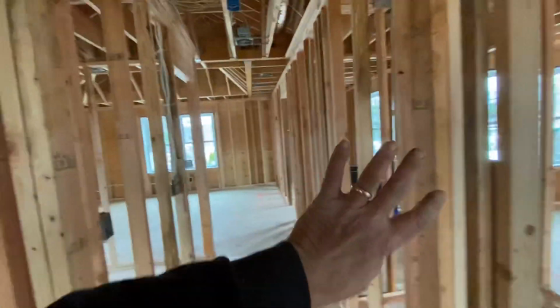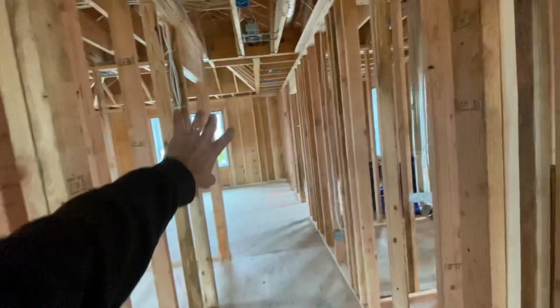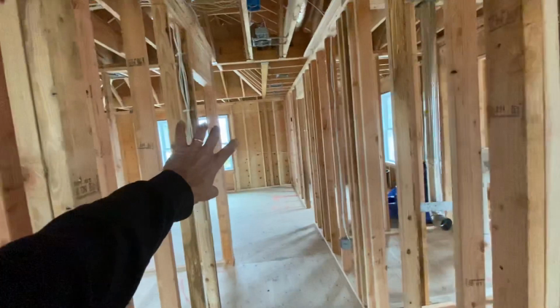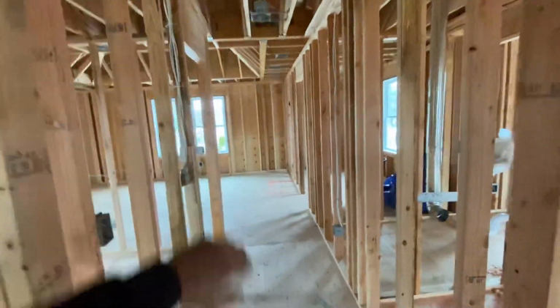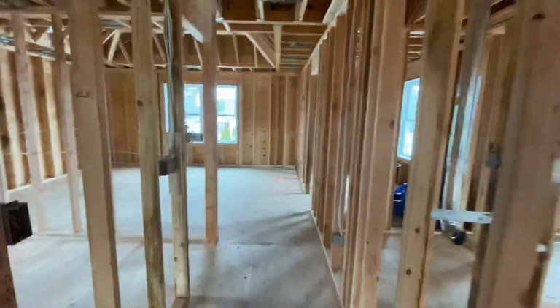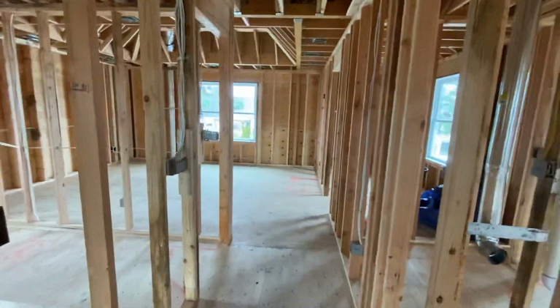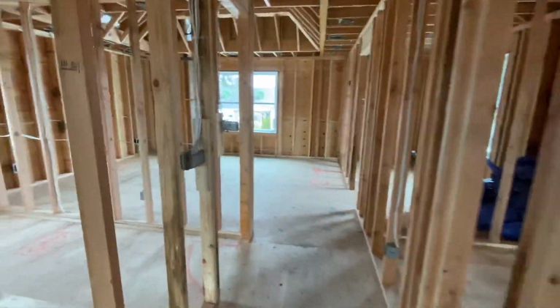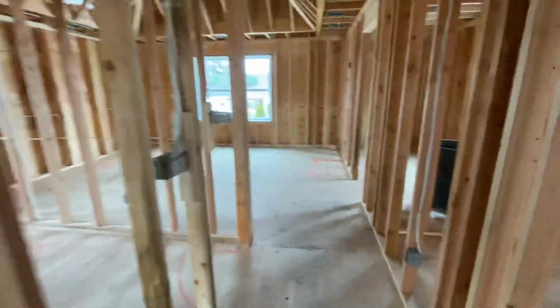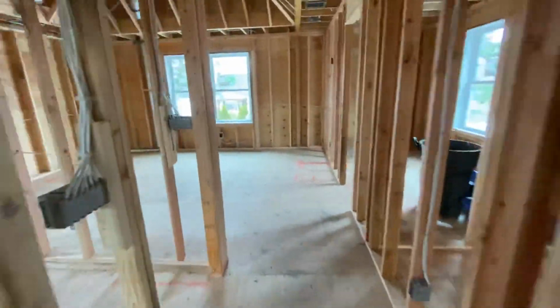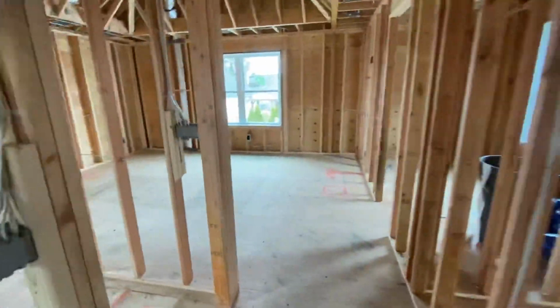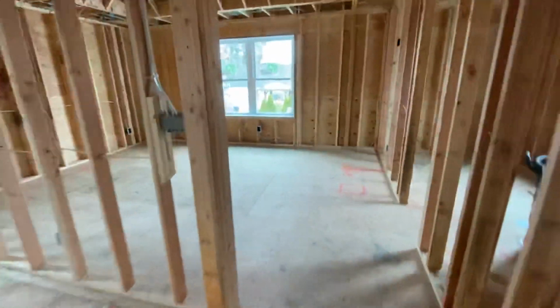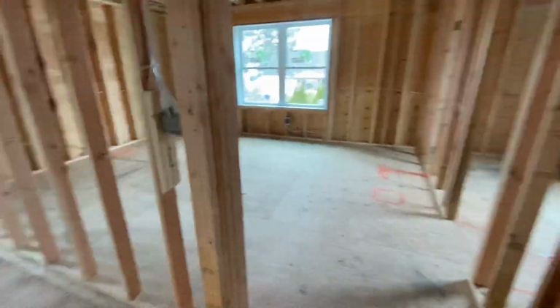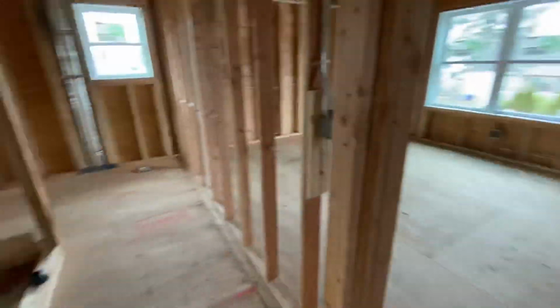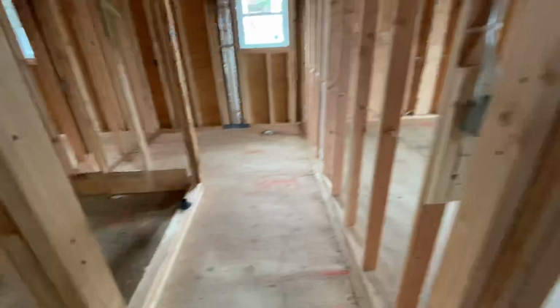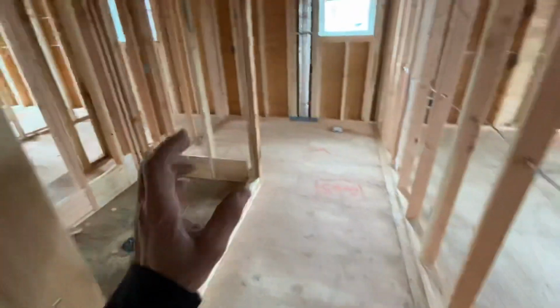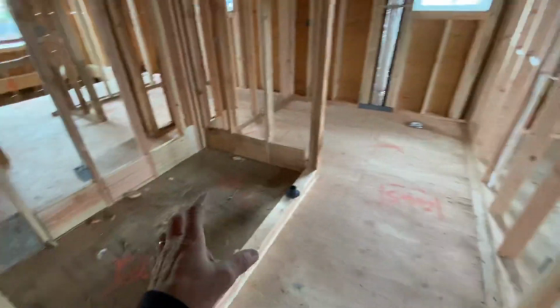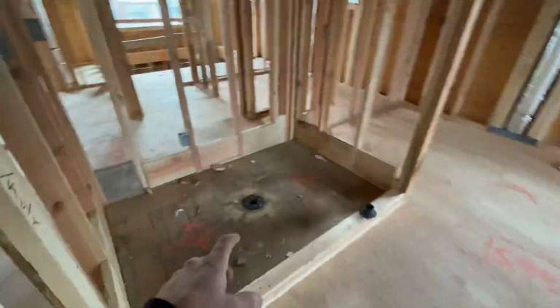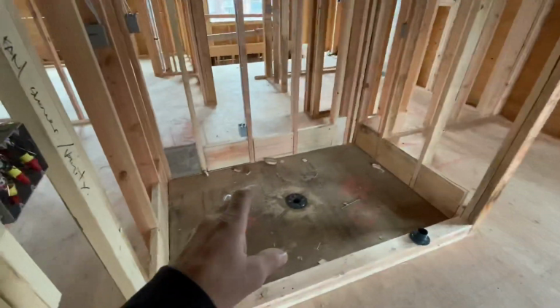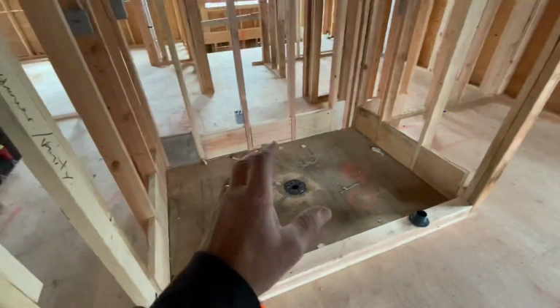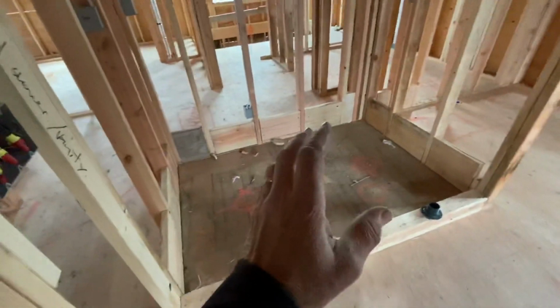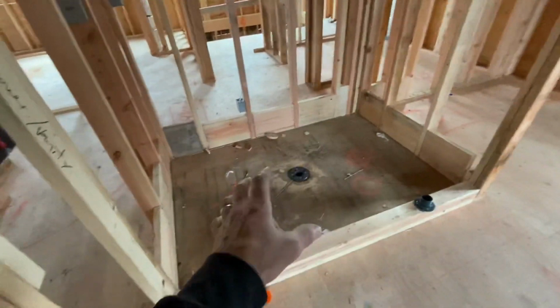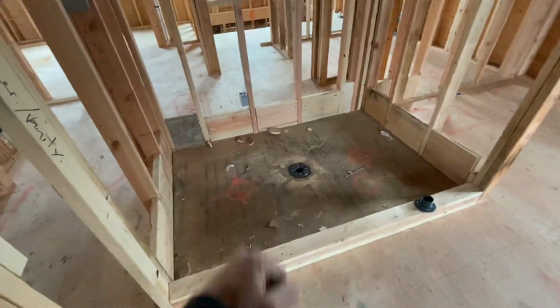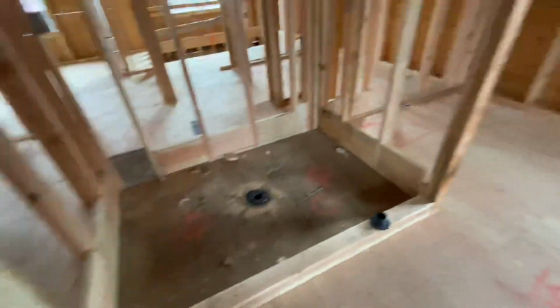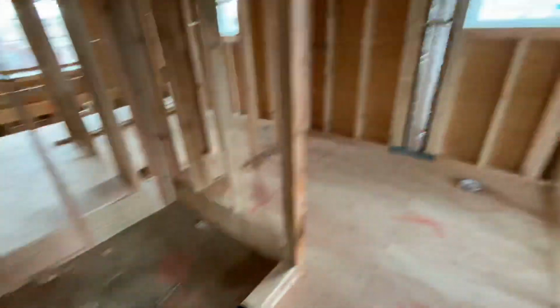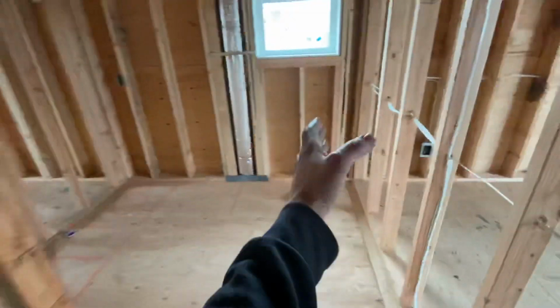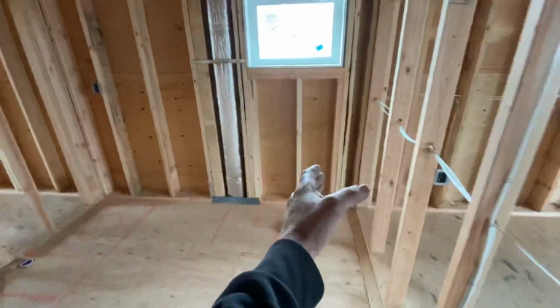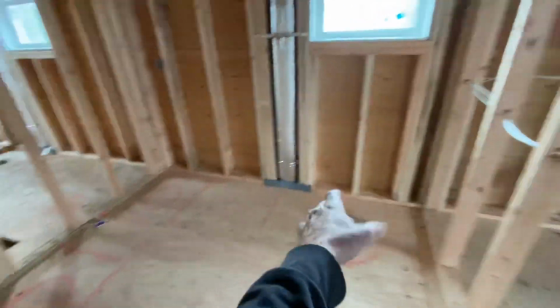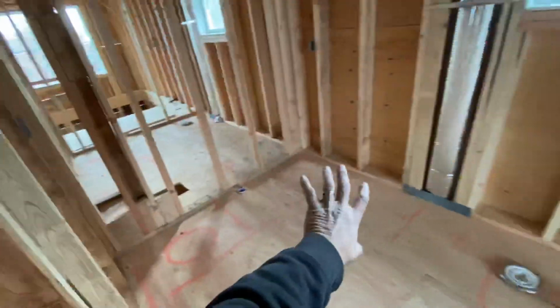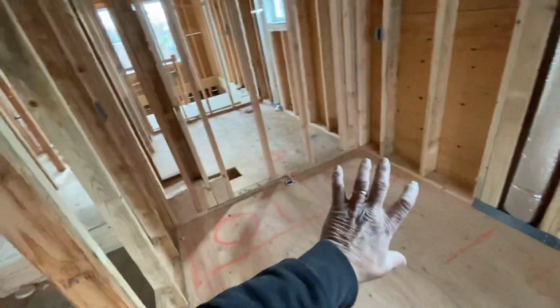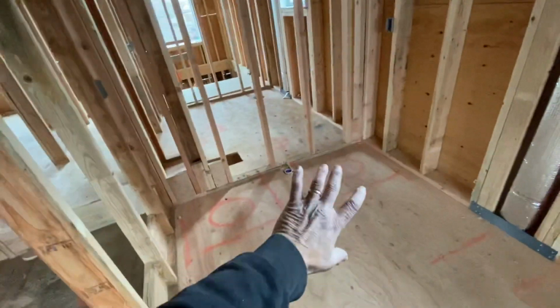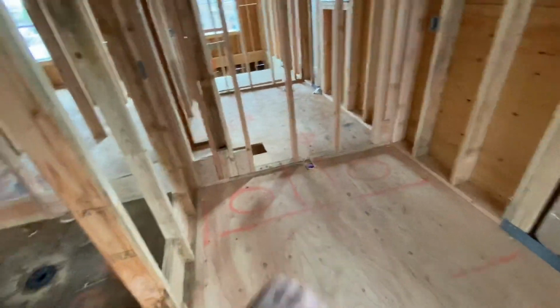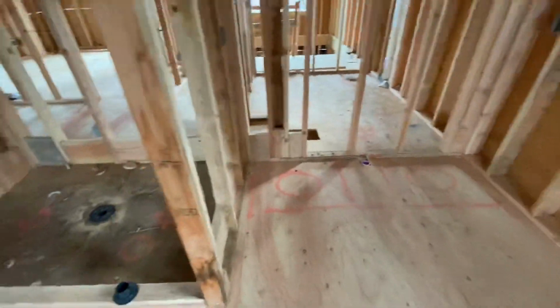Once we turn around, we go back — this doorway right here — everything on this side of the doorway is the master suite. As we get into the hallway of the master suite, we have a full bathroom with a walk-in custom shower, toilet straight ahead, and a double vanity against that wall.